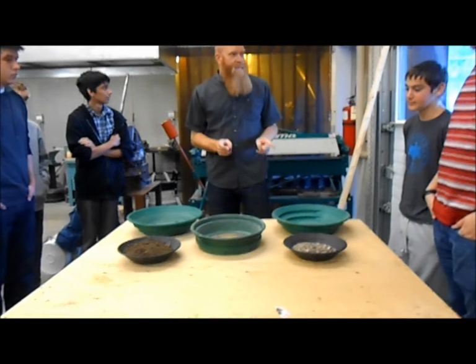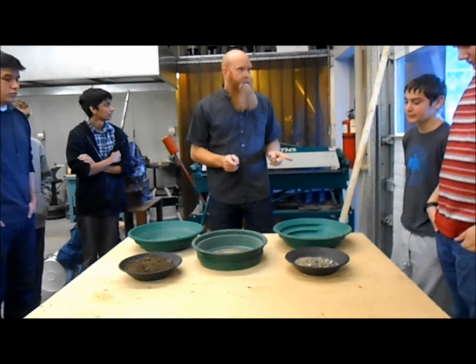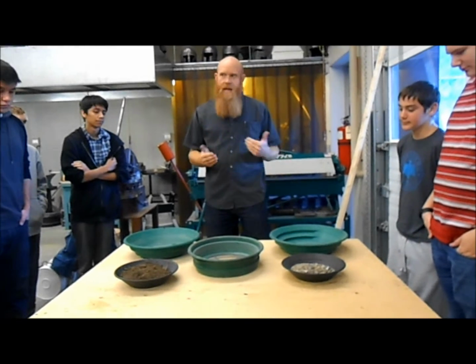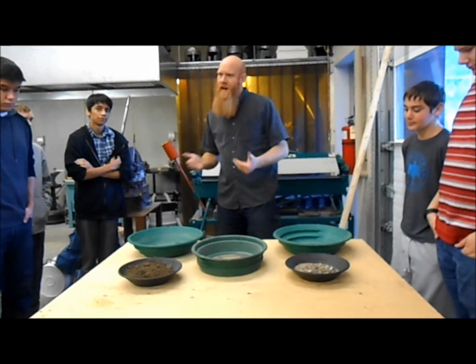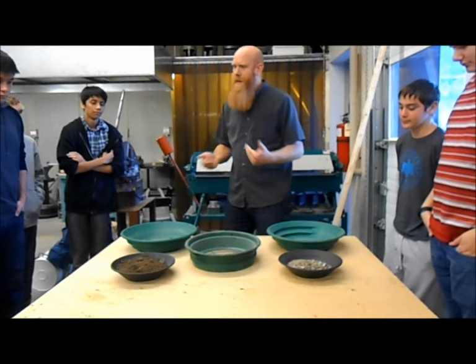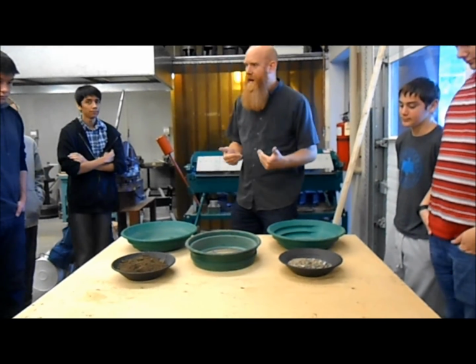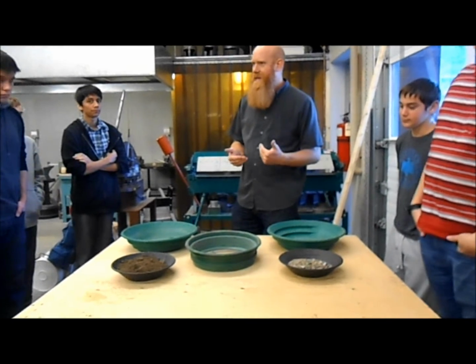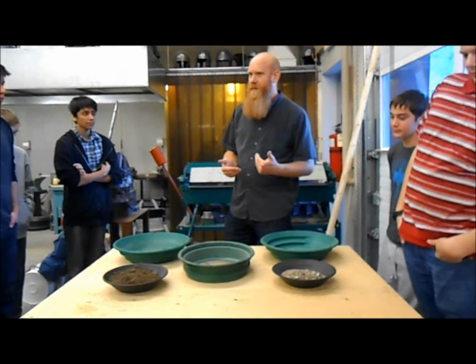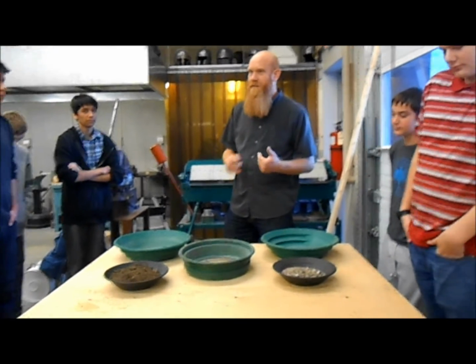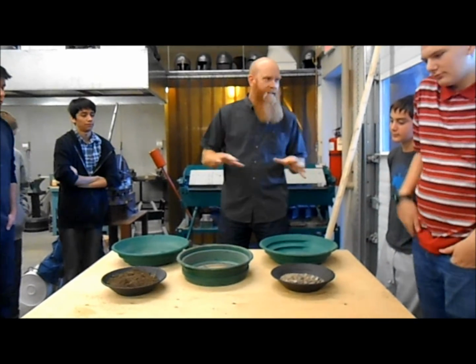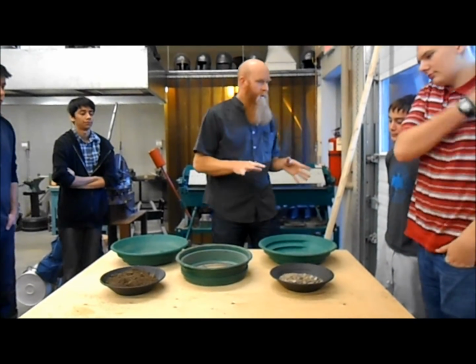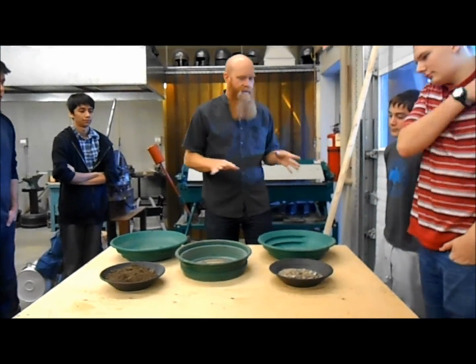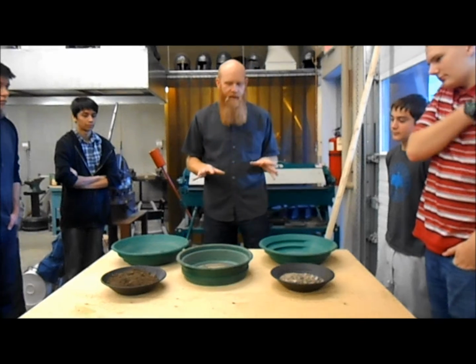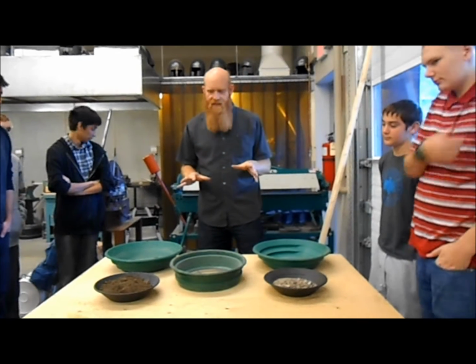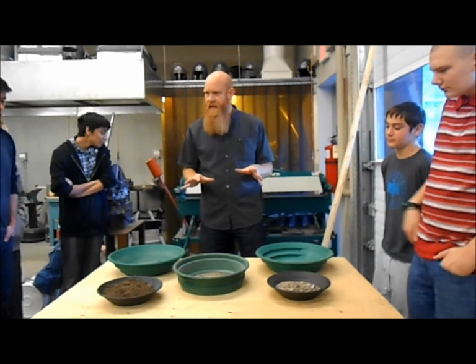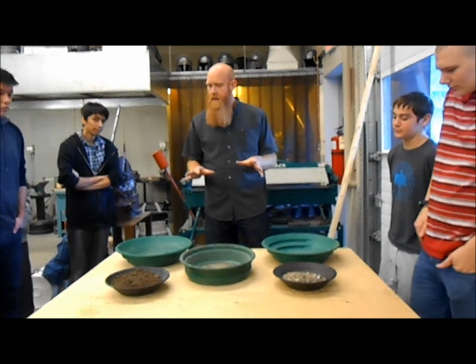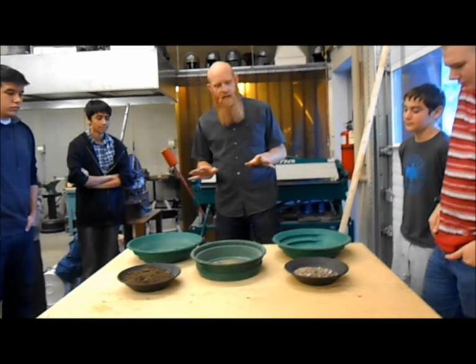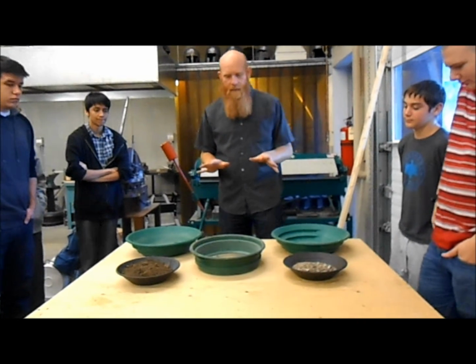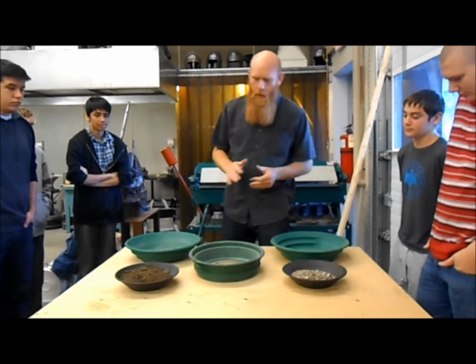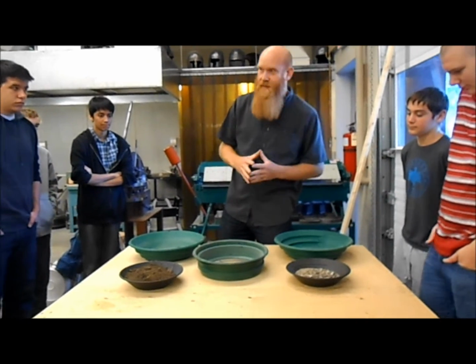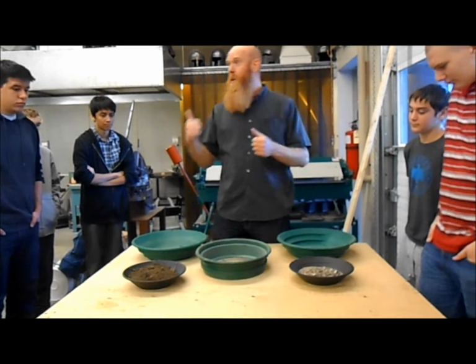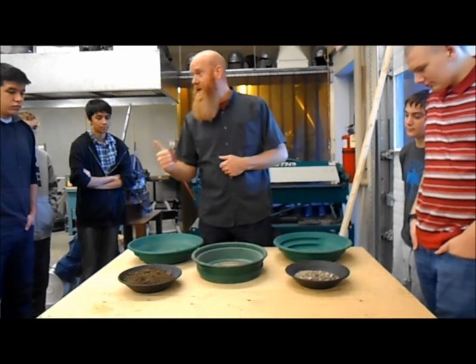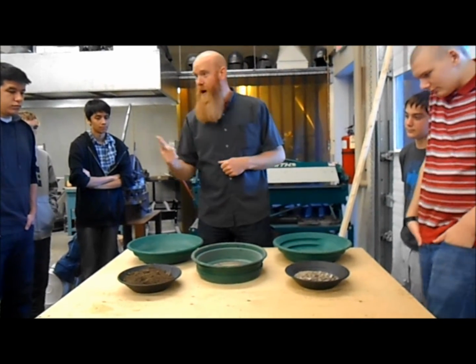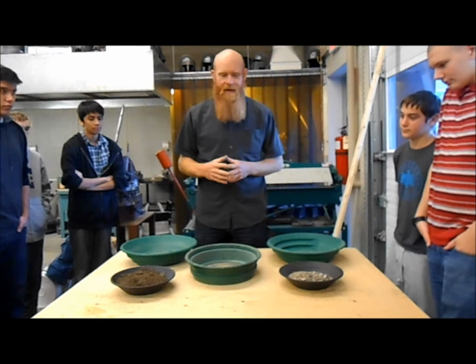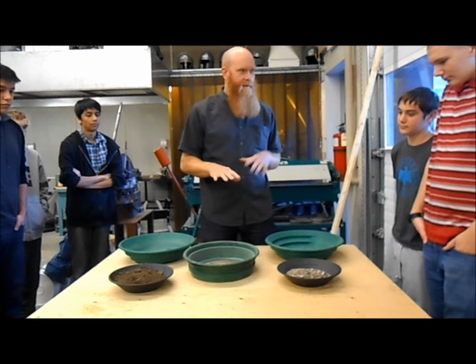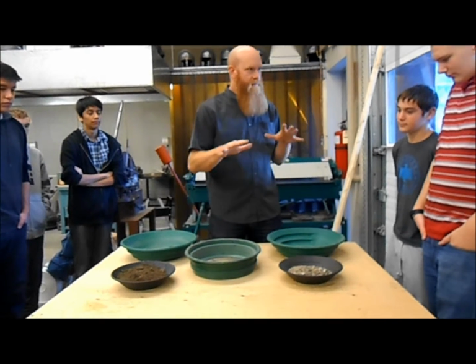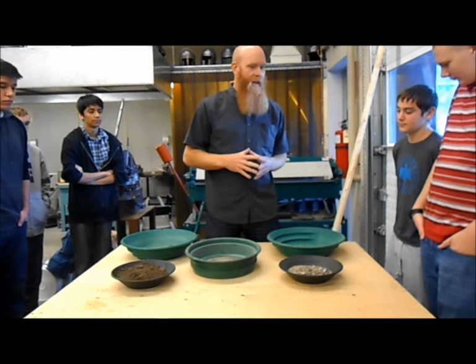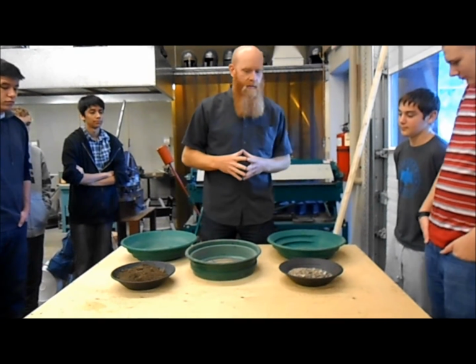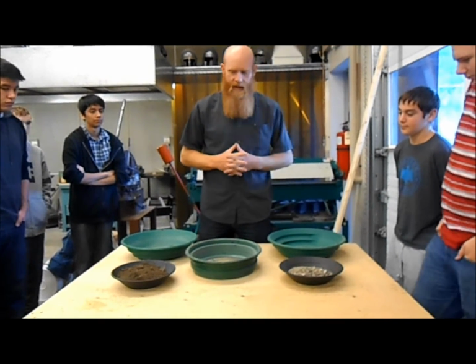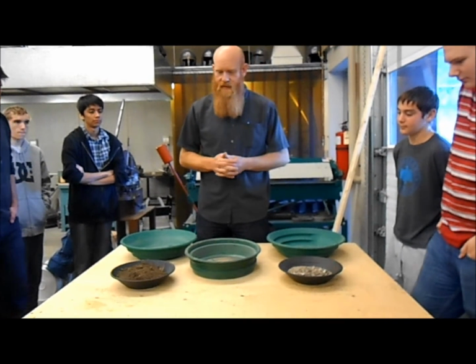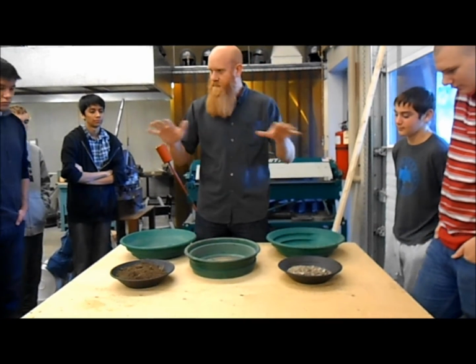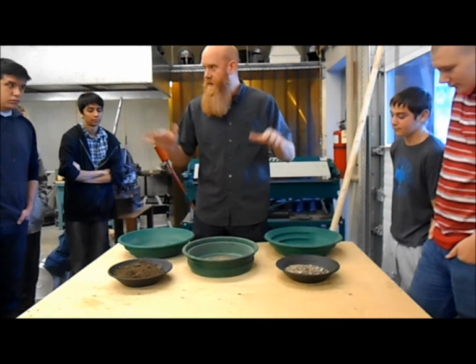Classifying. Up to now, you guys have been panning unclassified material, and for the rest of today you will be too, because you haven't built your classifiers yet. But I want to talk a little bit about classifying — why we do it, how we do it, and when you do it at different degrees.